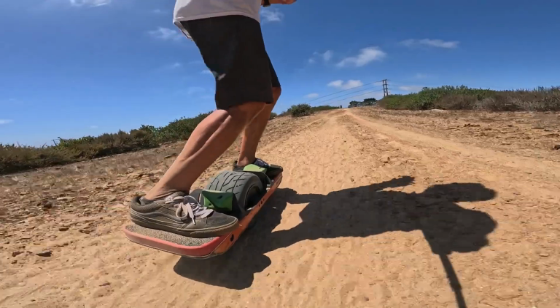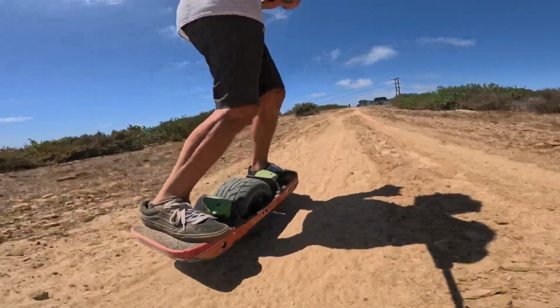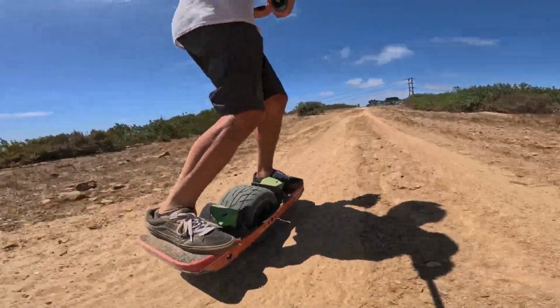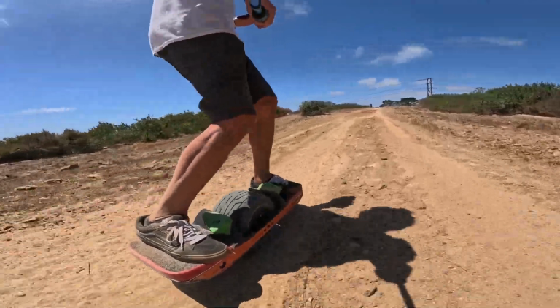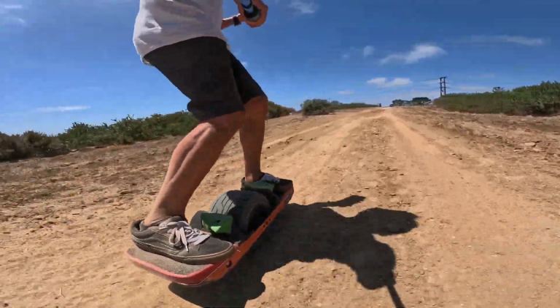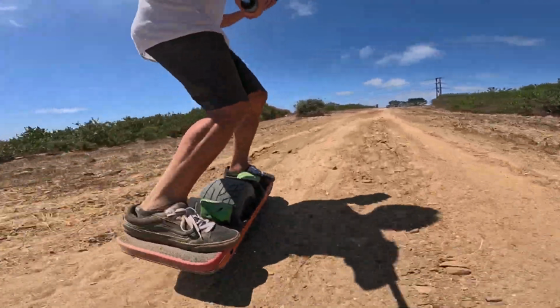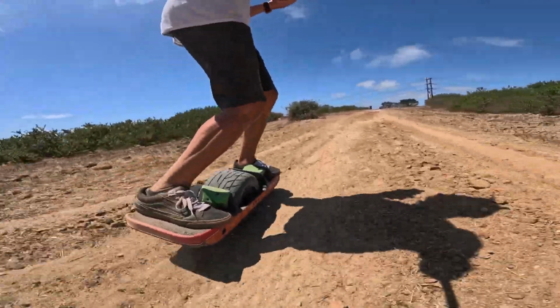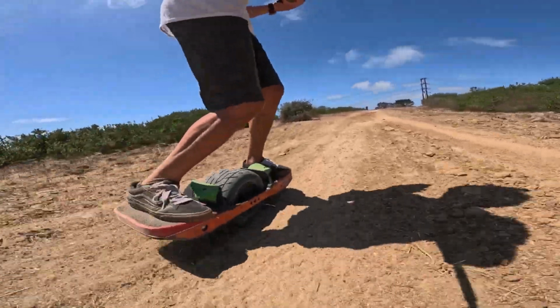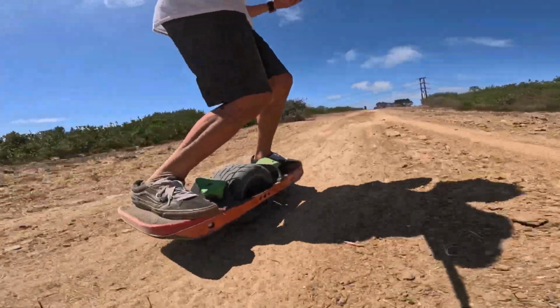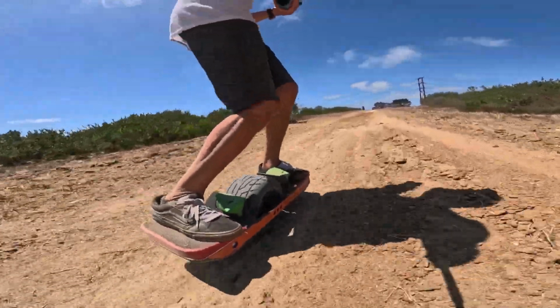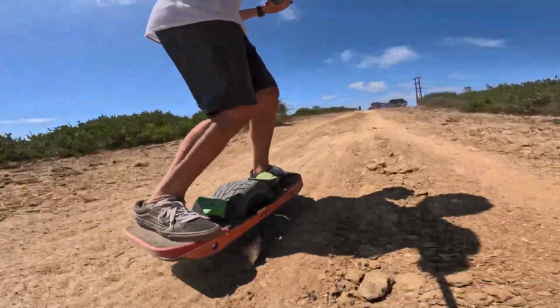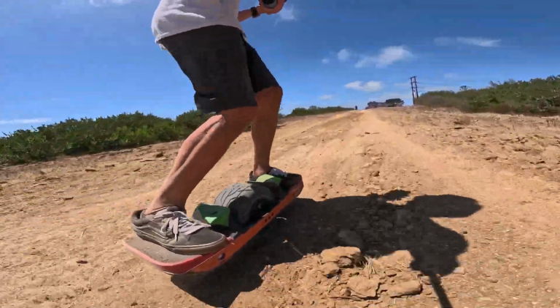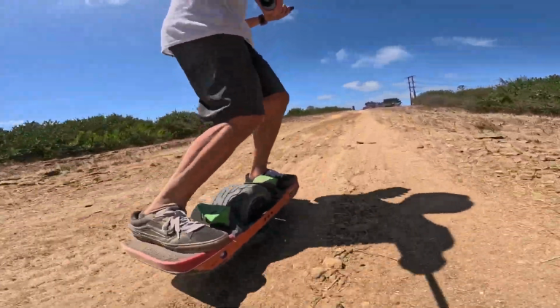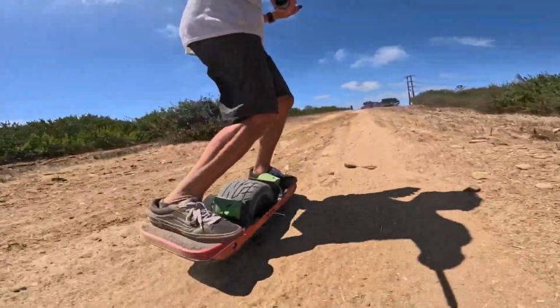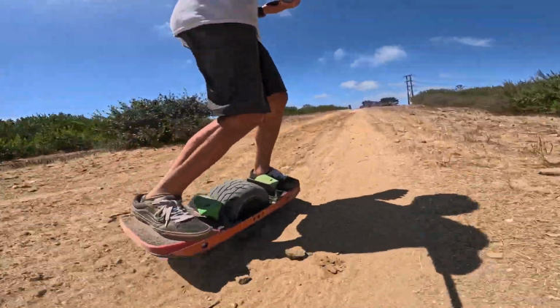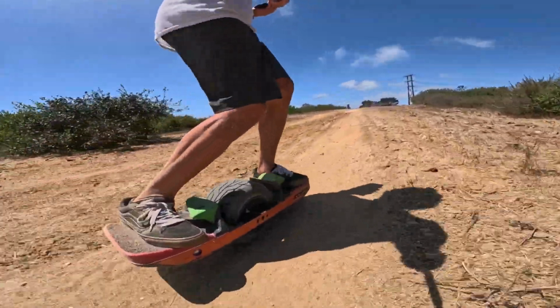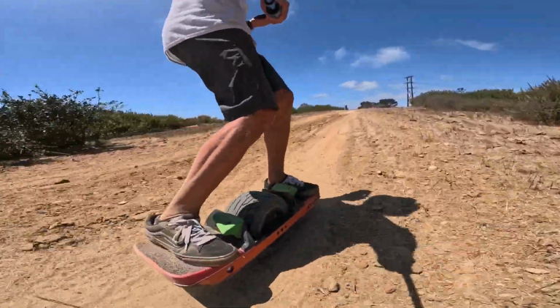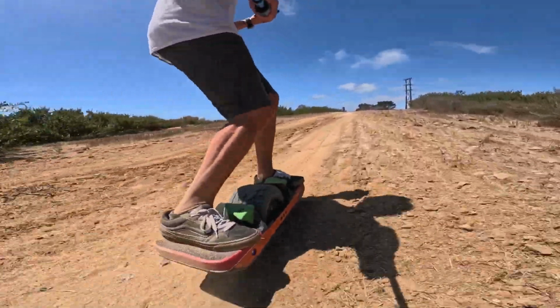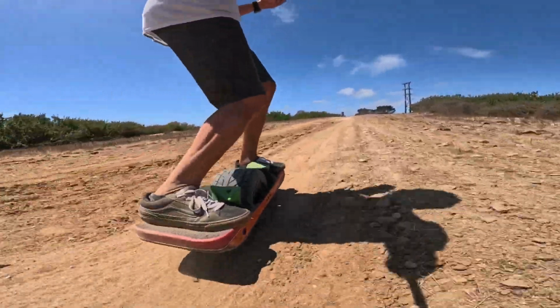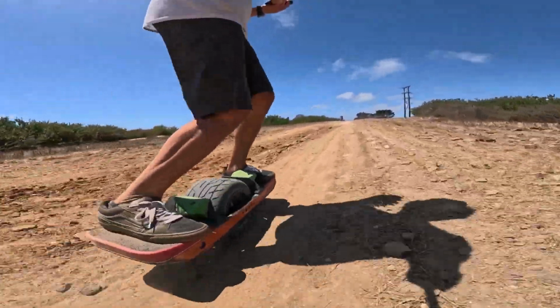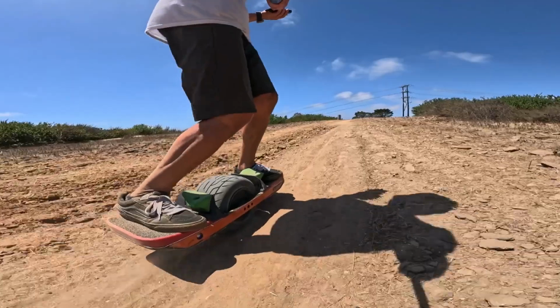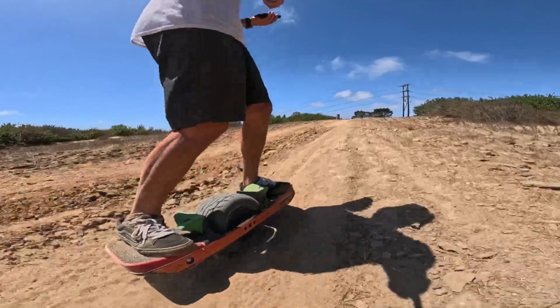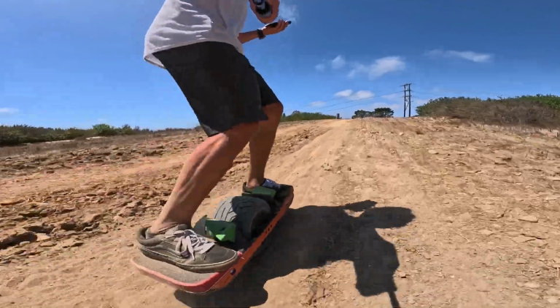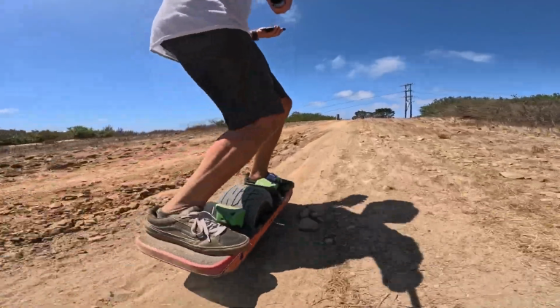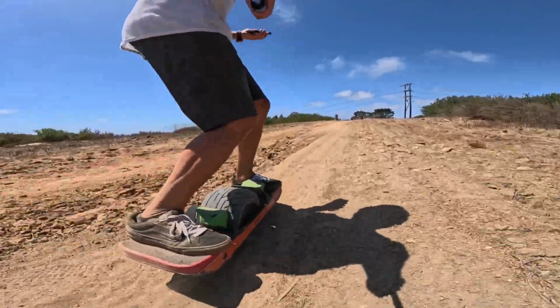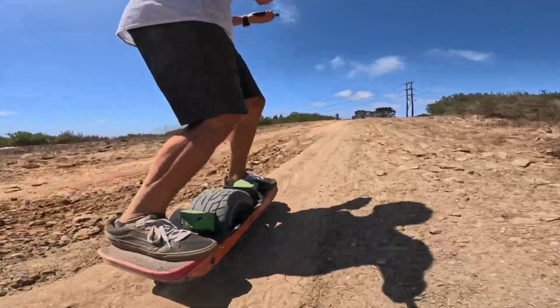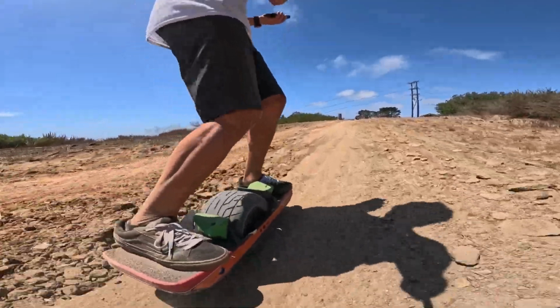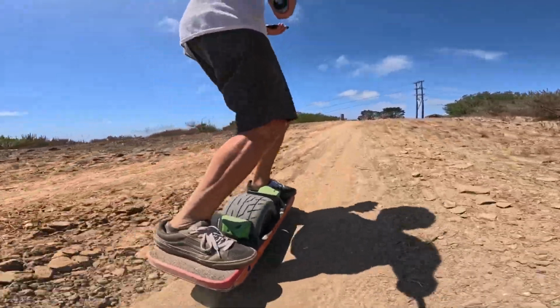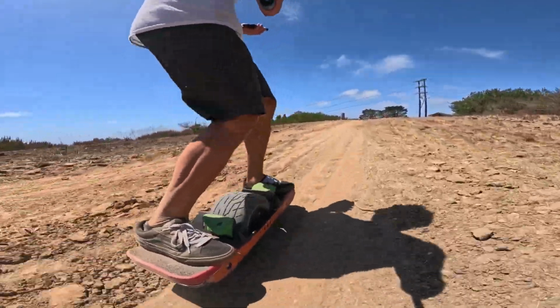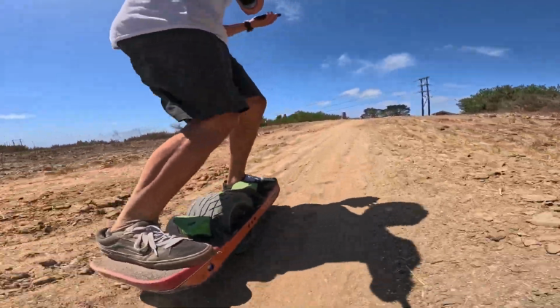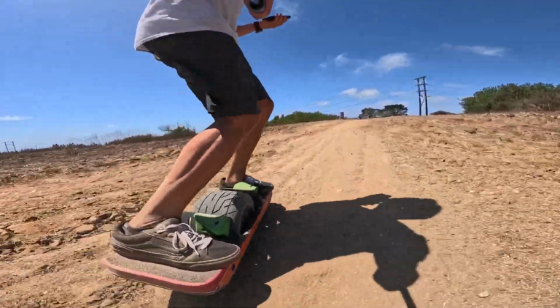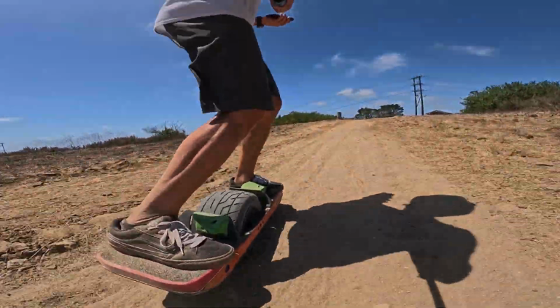So this is pretty much it. Next week, I plan on taking a regular GT up this hill. Let's see how that goes.